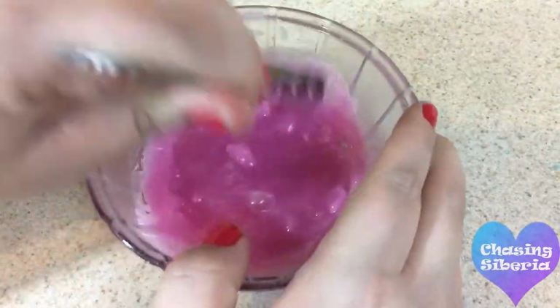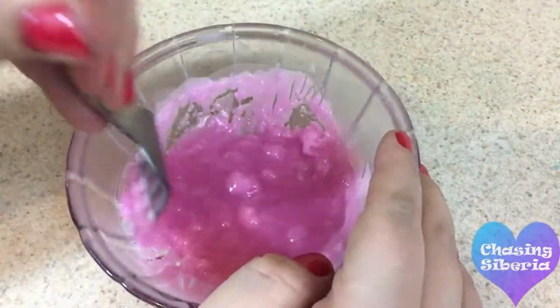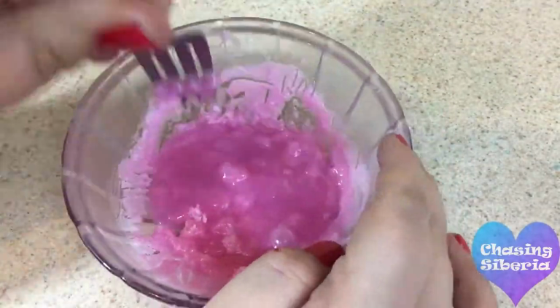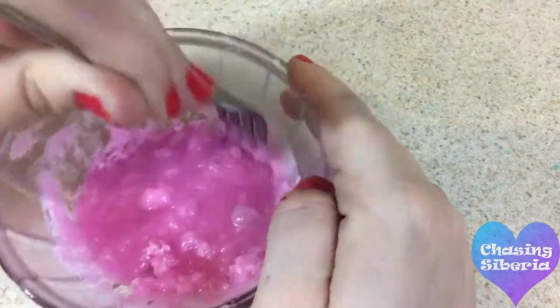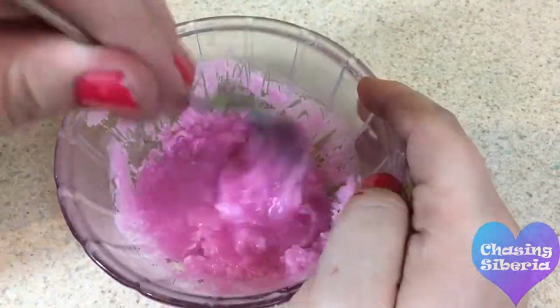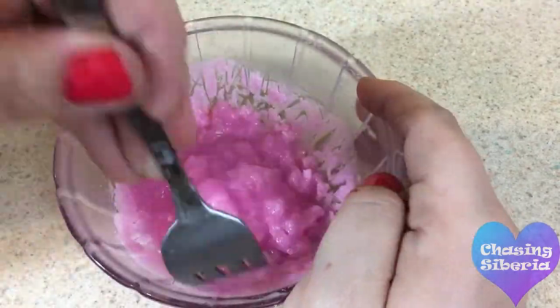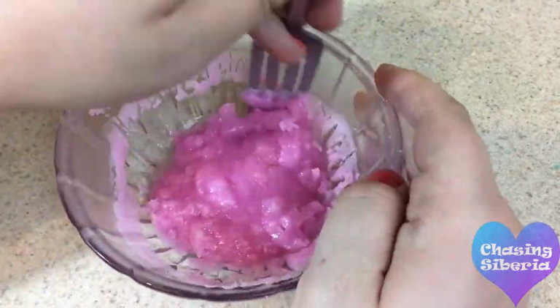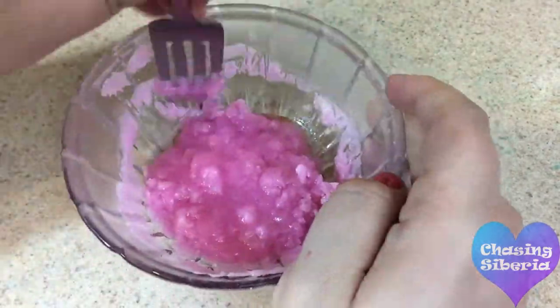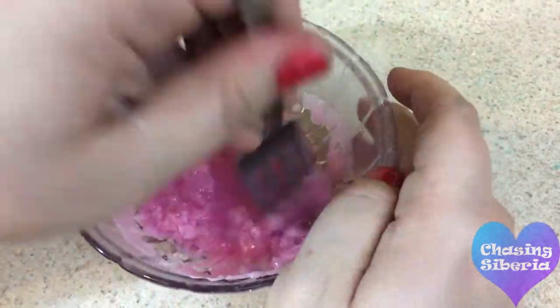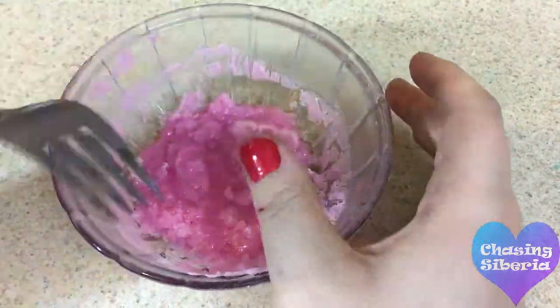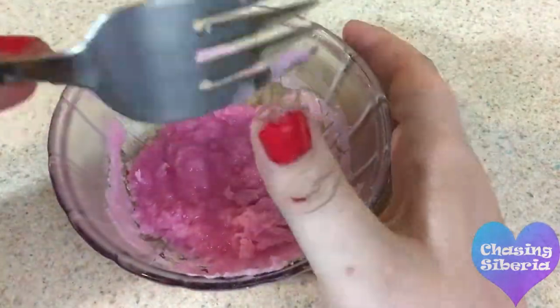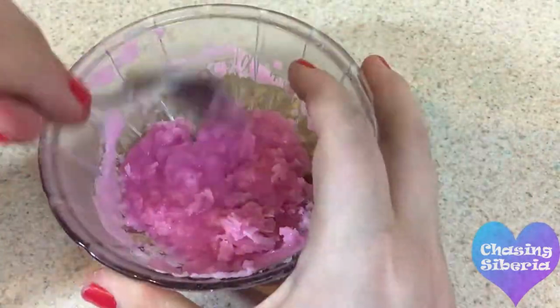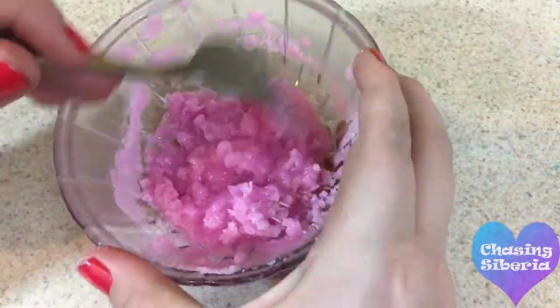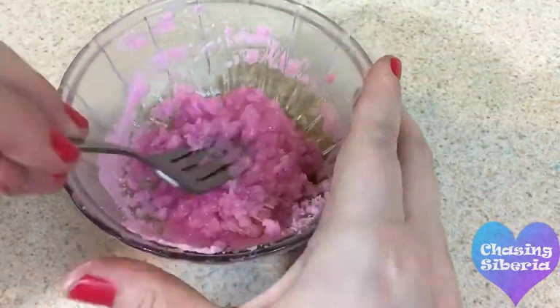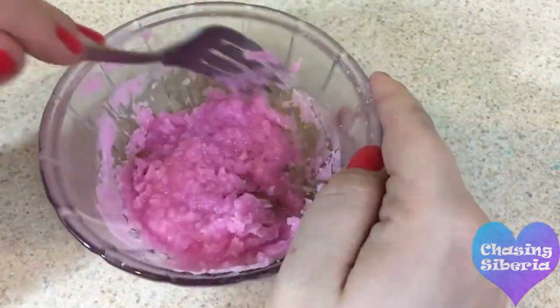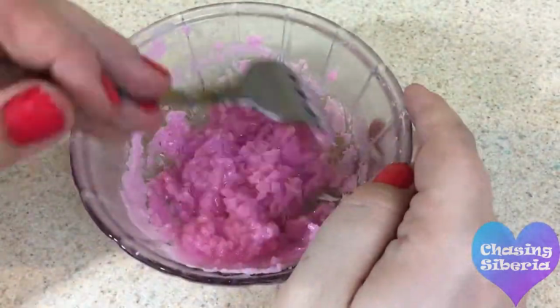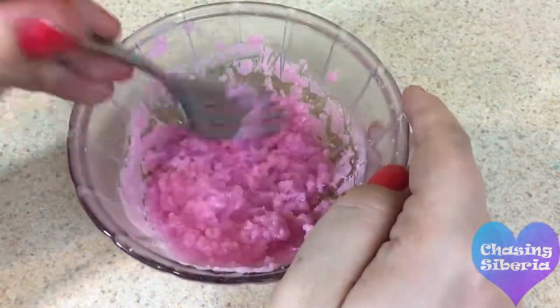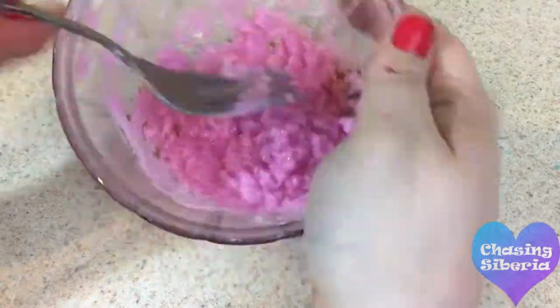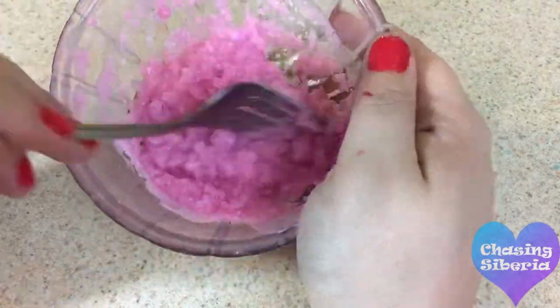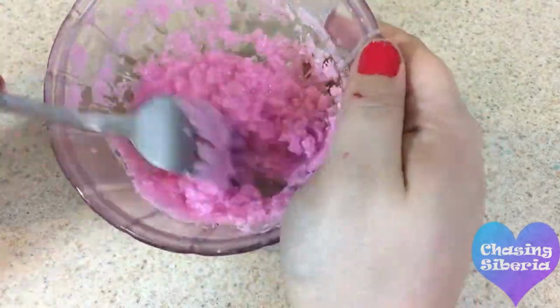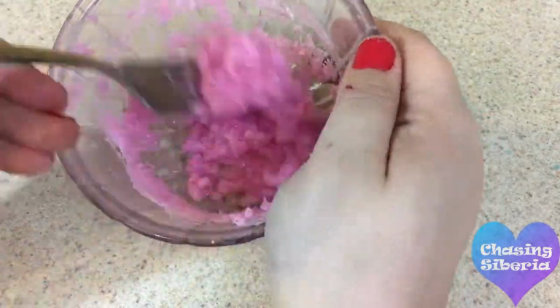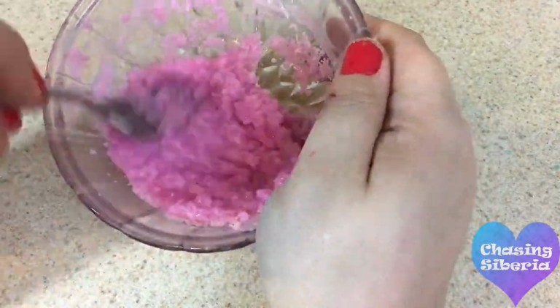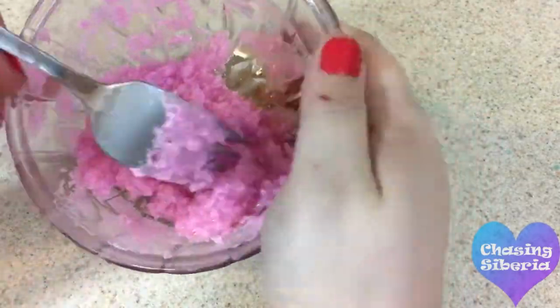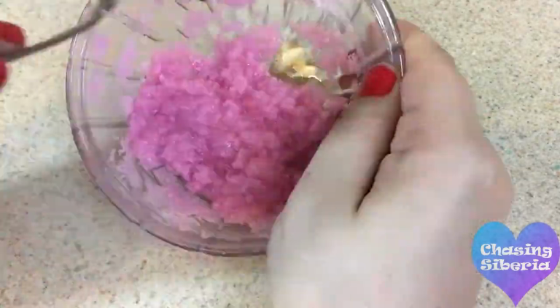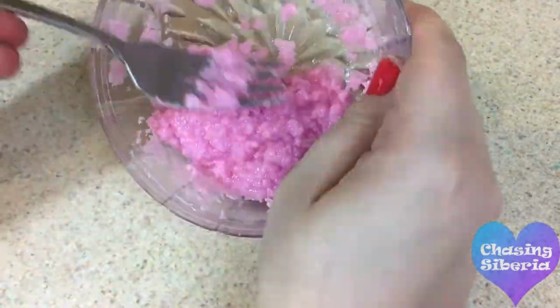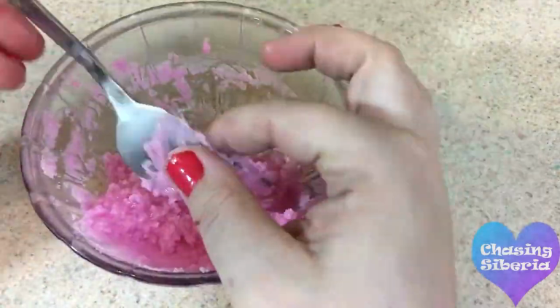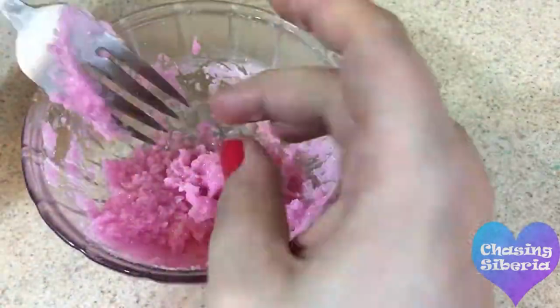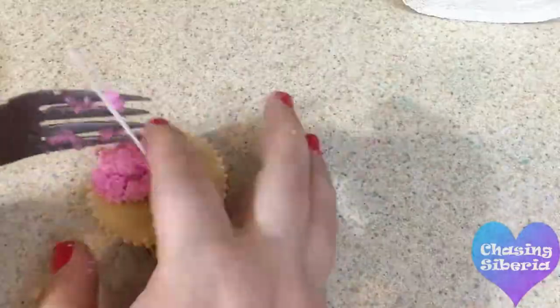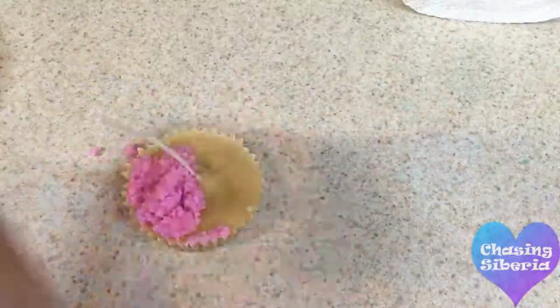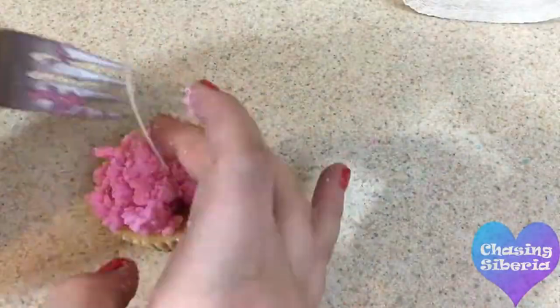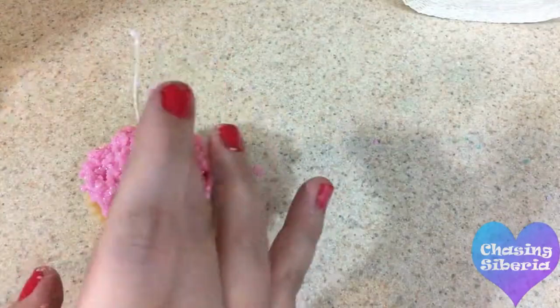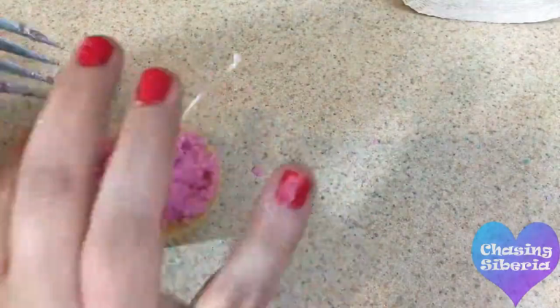Once you take the wax off the heat, you'll want to transfer it into a bowl and keep stirring until you get a thick consistency — one almost like super soft frosting. Then you can mold it onto the cupcake.